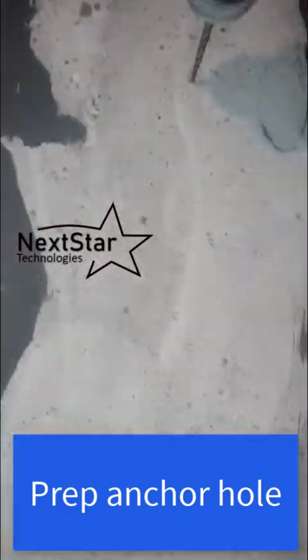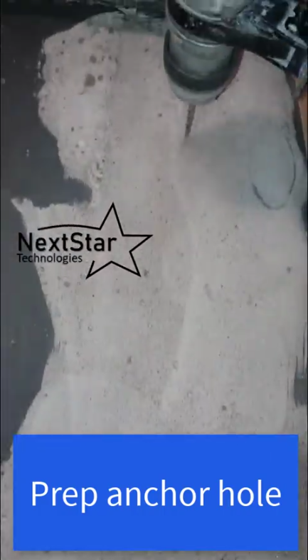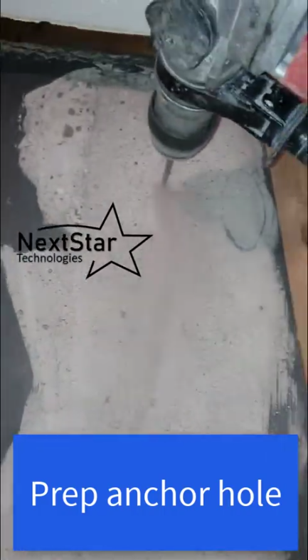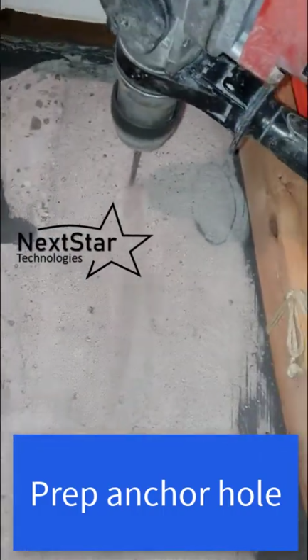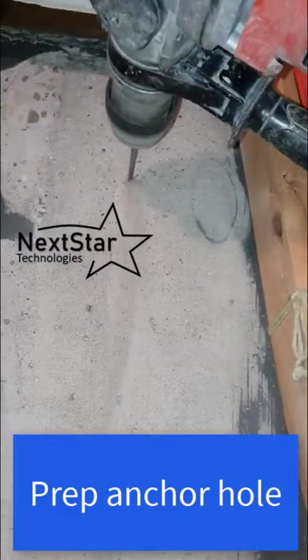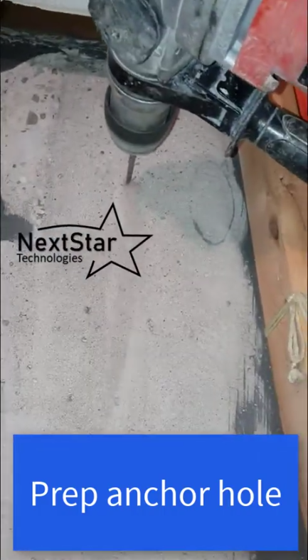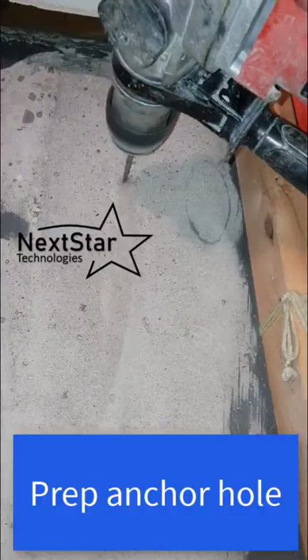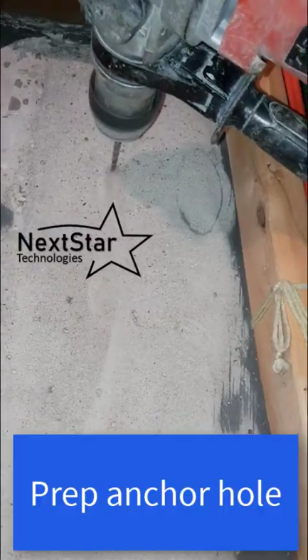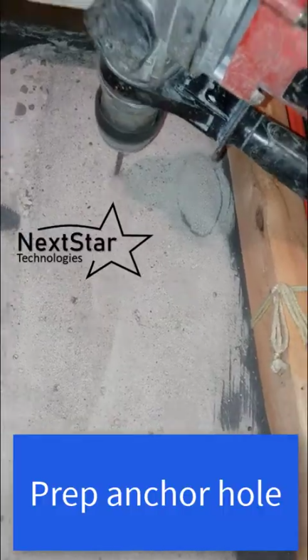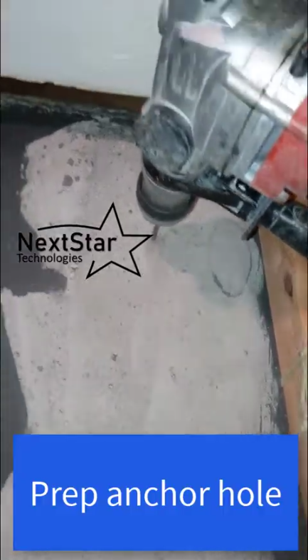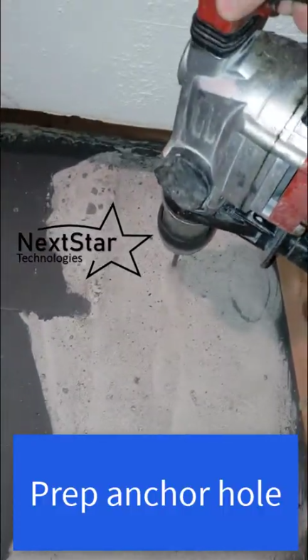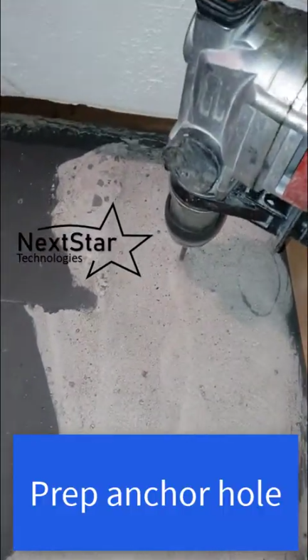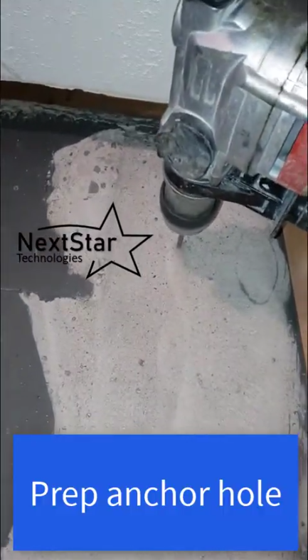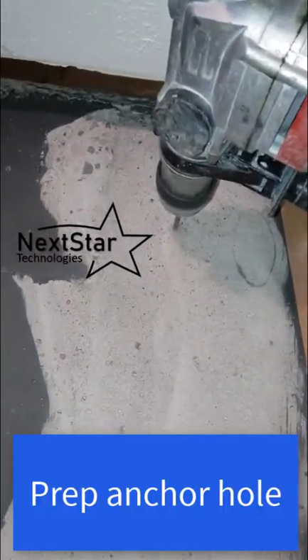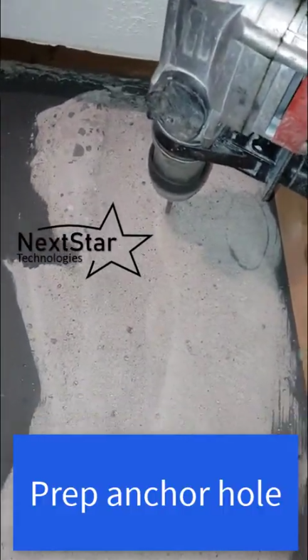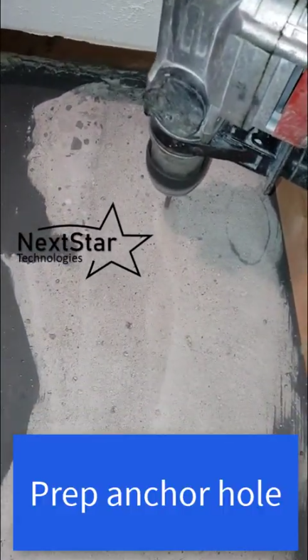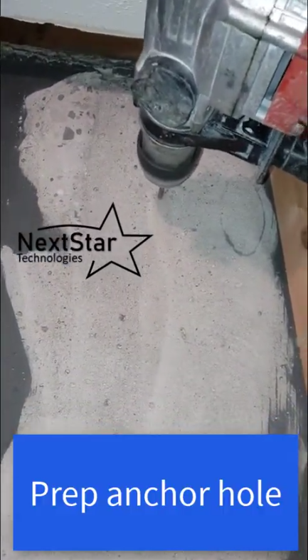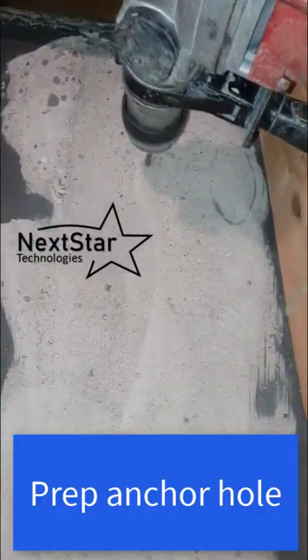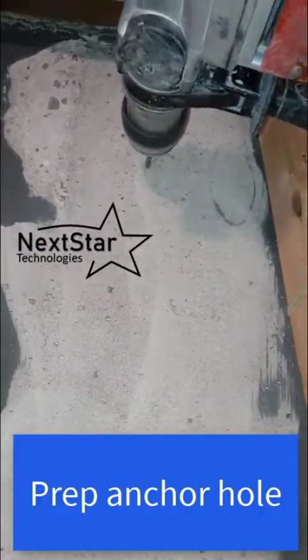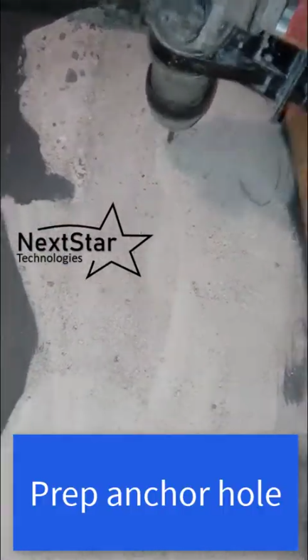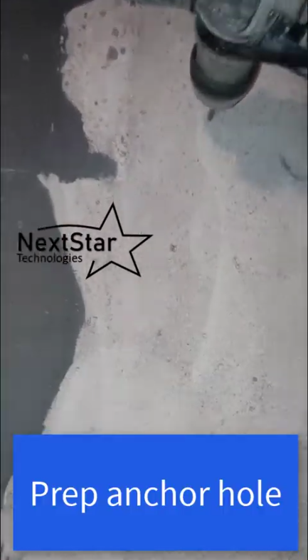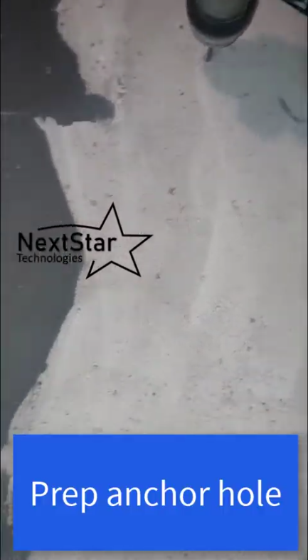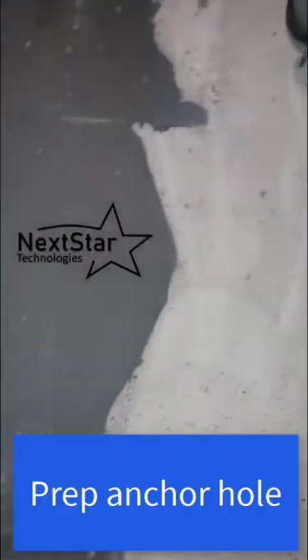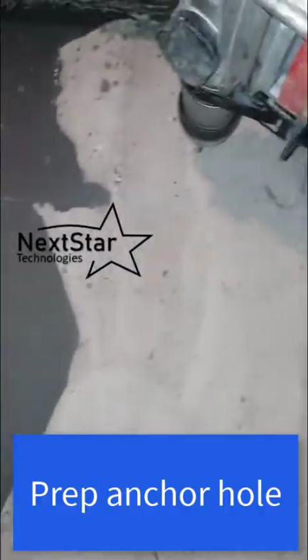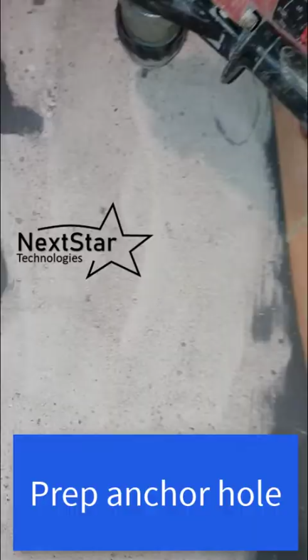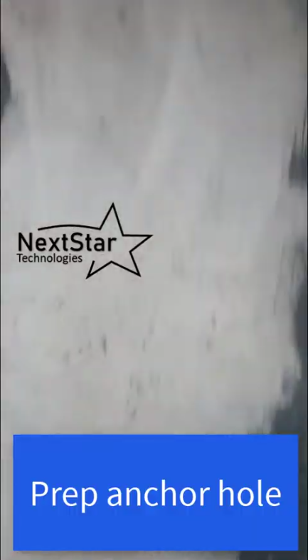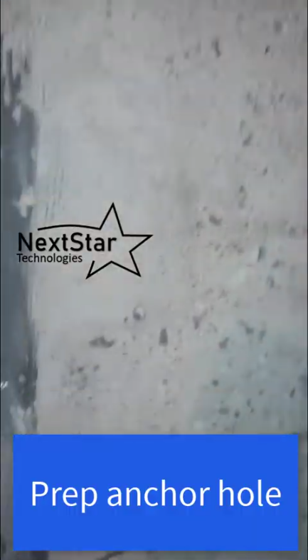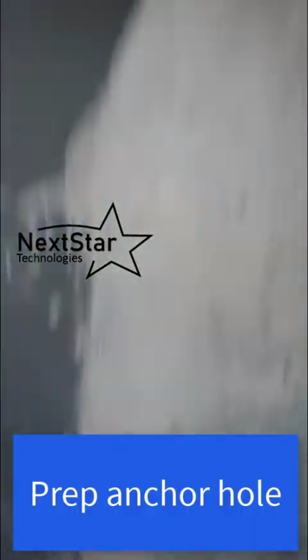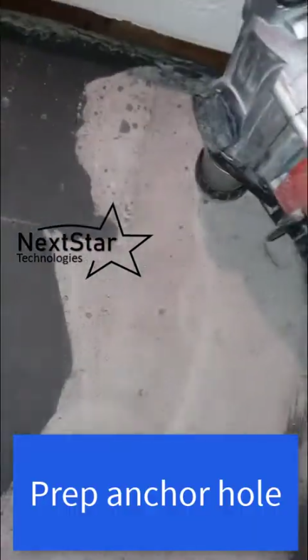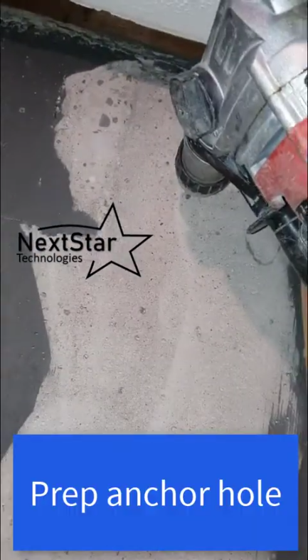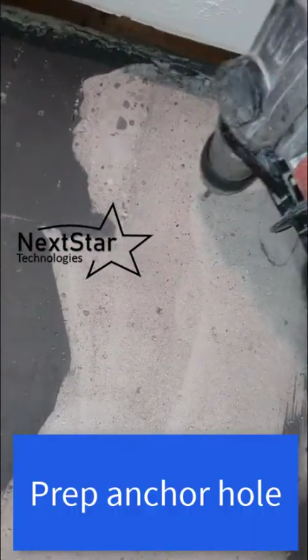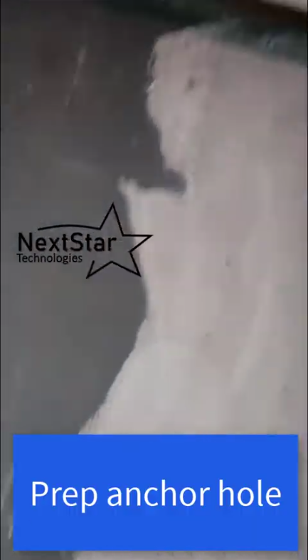Here we're drilling a quick anti-slip anchor hole because gravity pulls the carbon down while it's curing. It's just an easy little plastic pounding anchor to stop gravity from messing up your carbon.